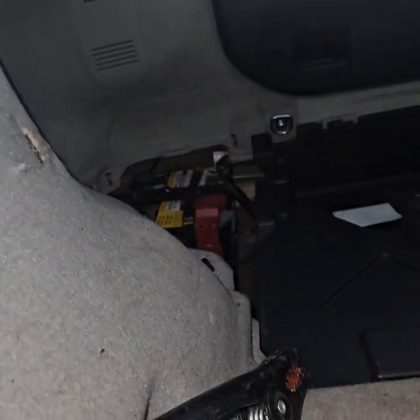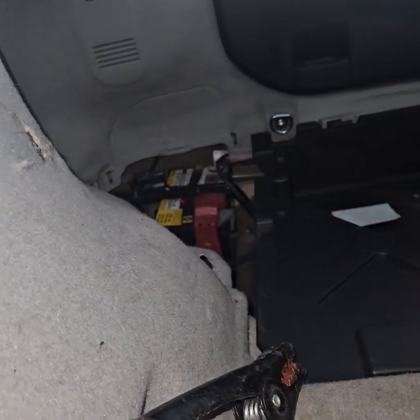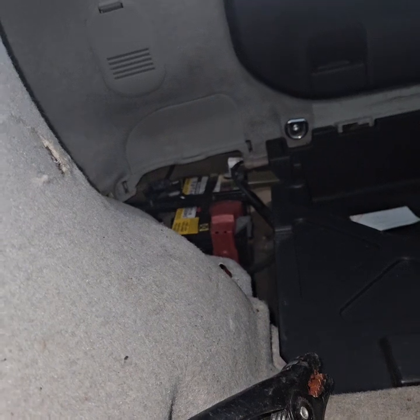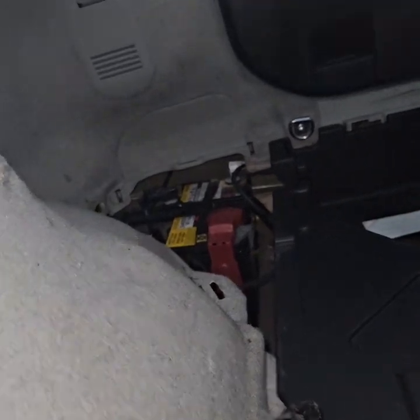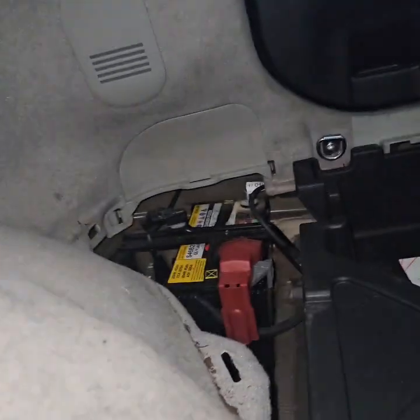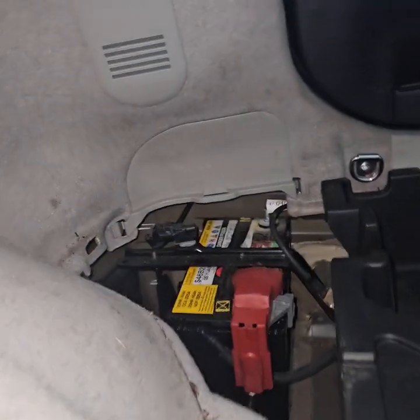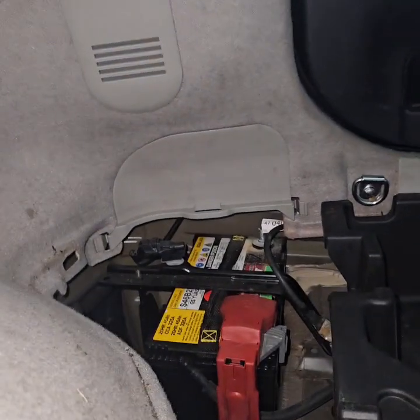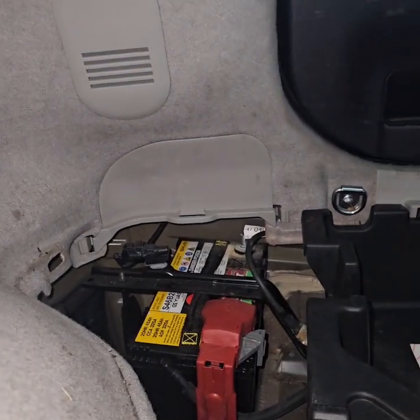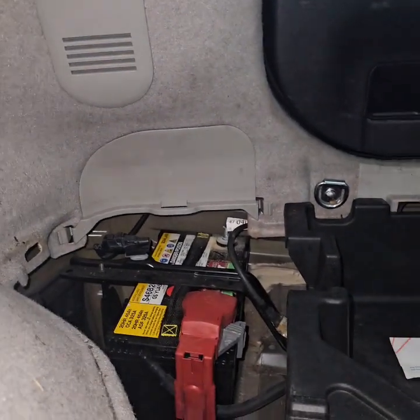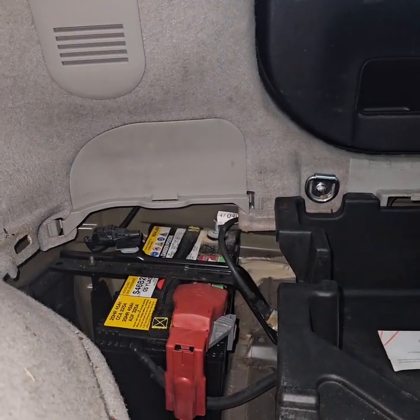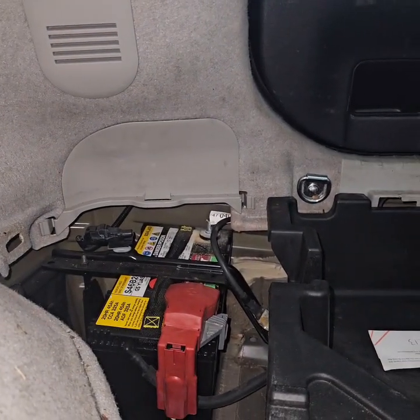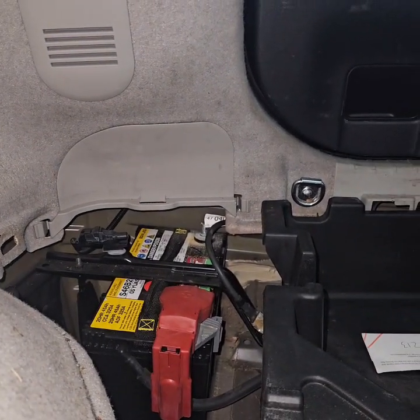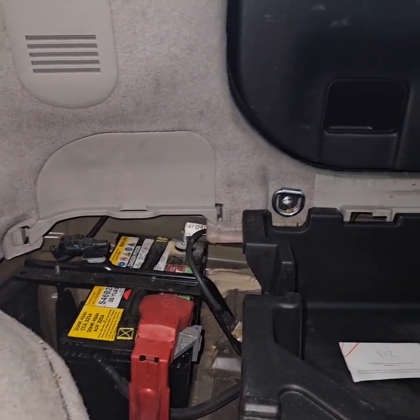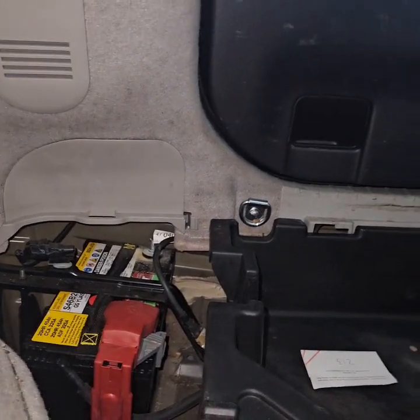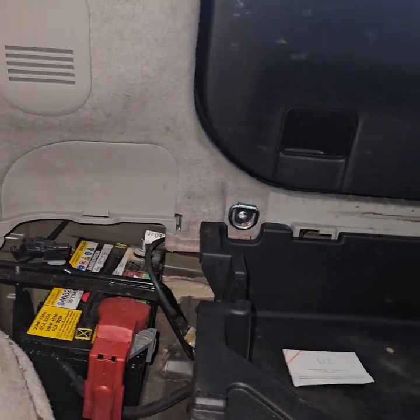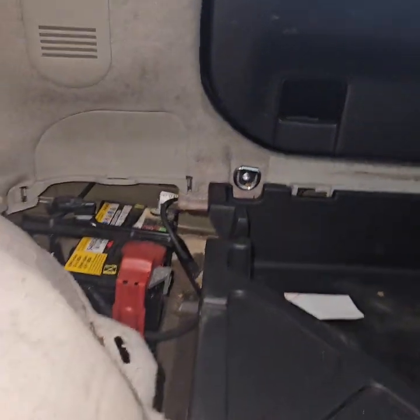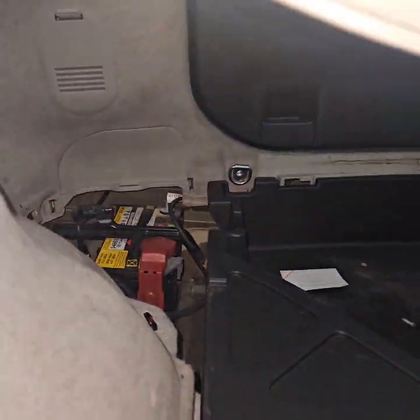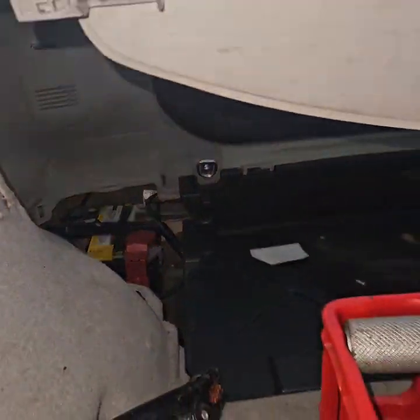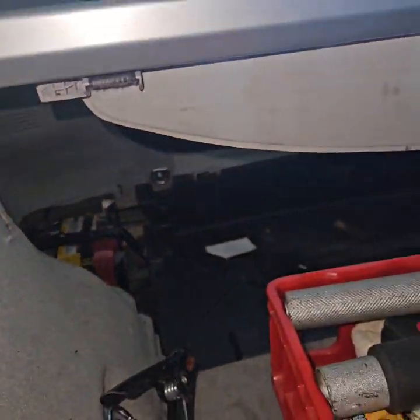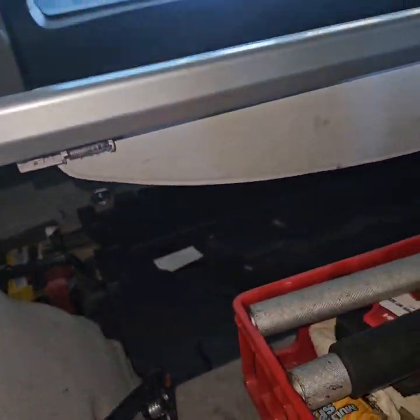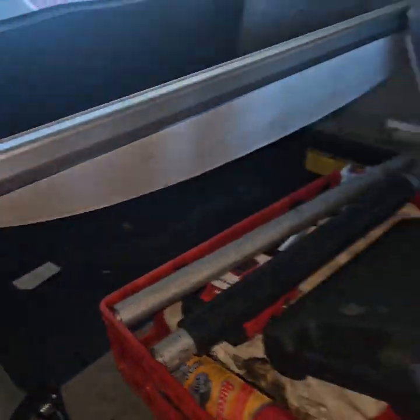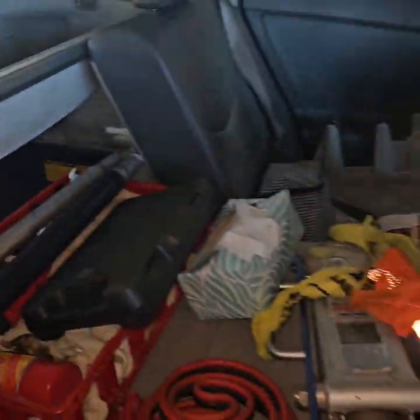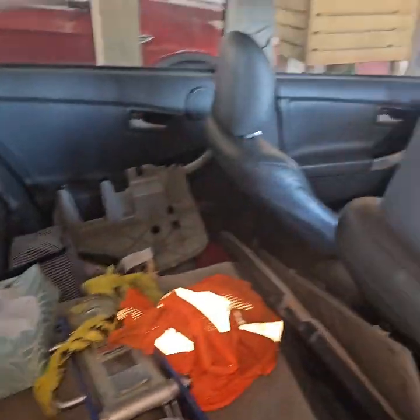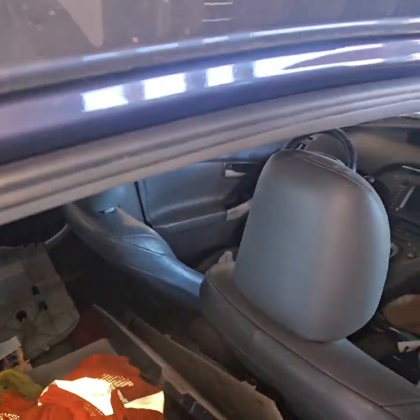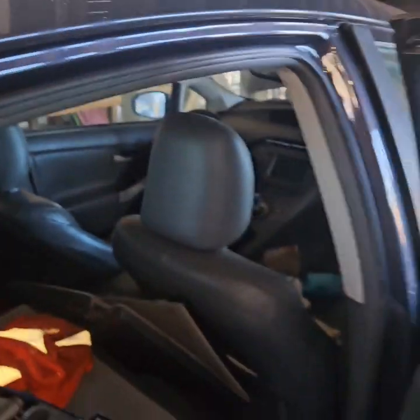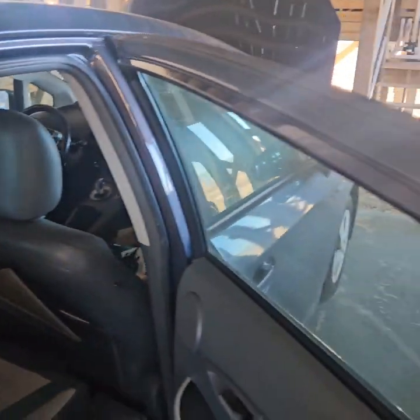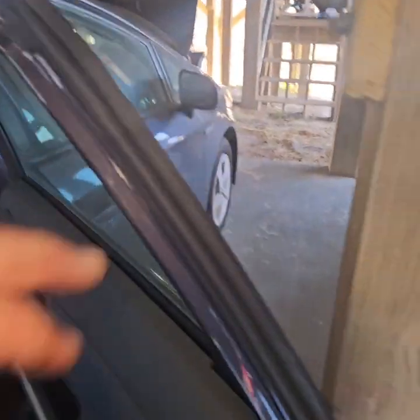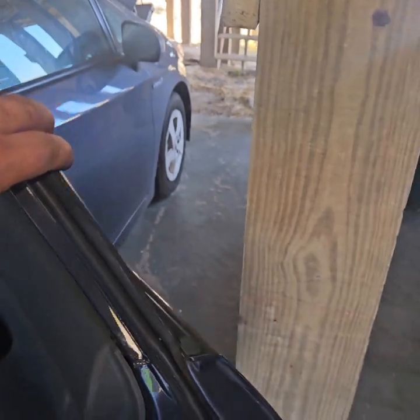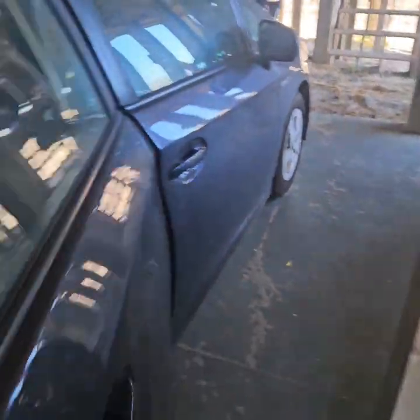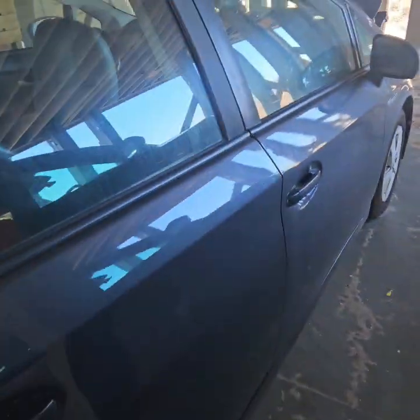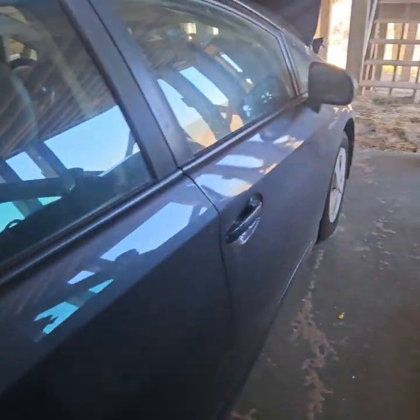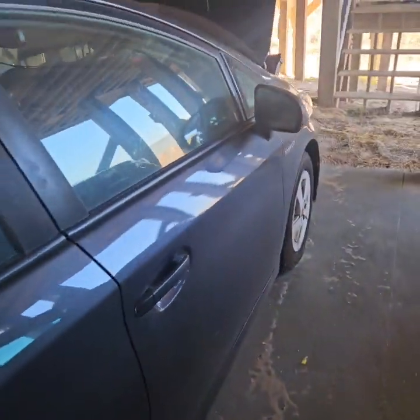The first thing you do is disconnect the 12-volt battery. Once you do that, you can't open the hatch anymore because it's electric — you push that button and electronically it opens. So leave the back hatch open.